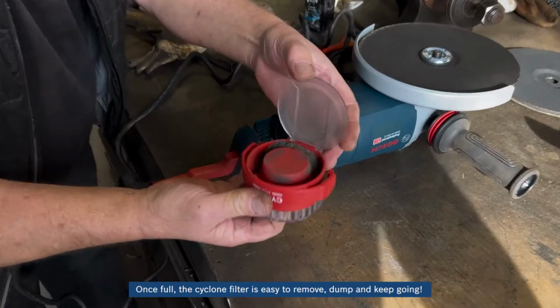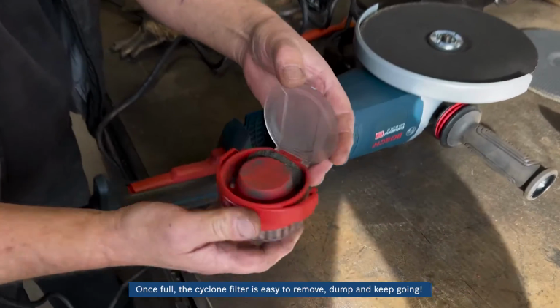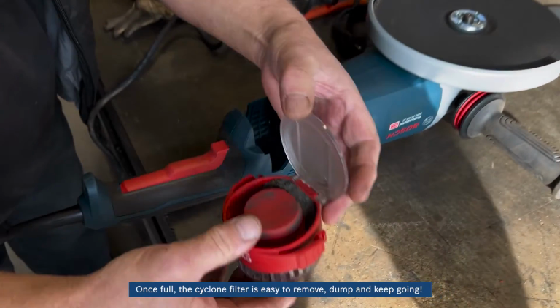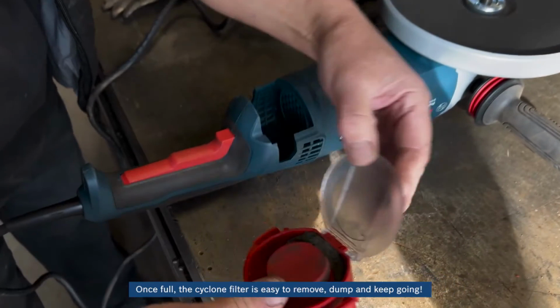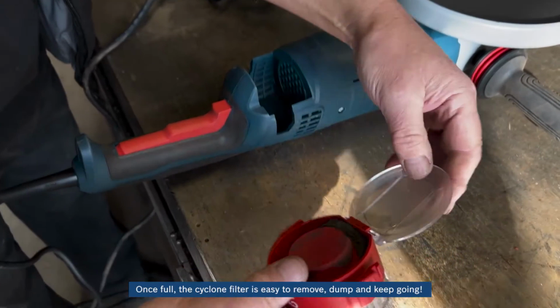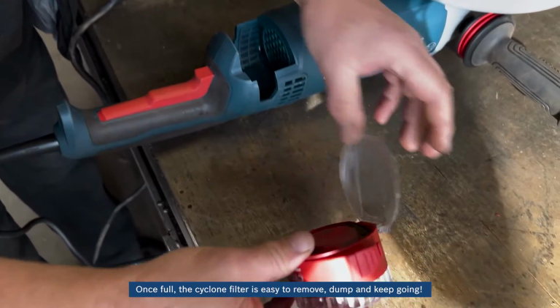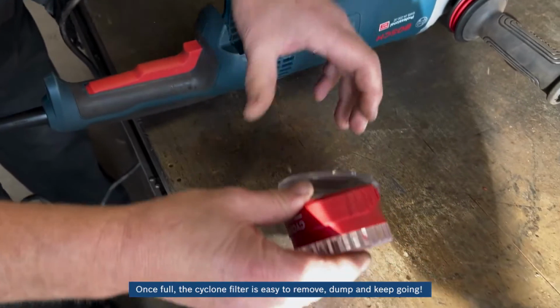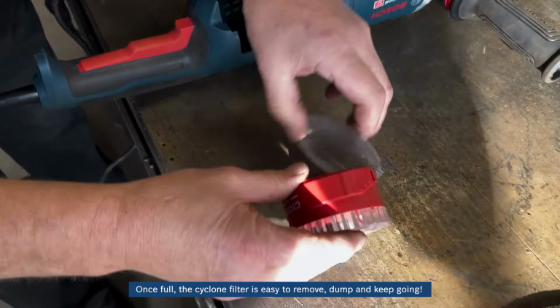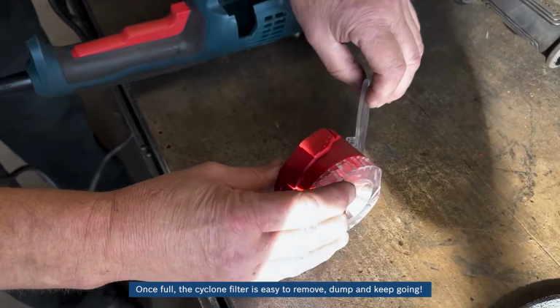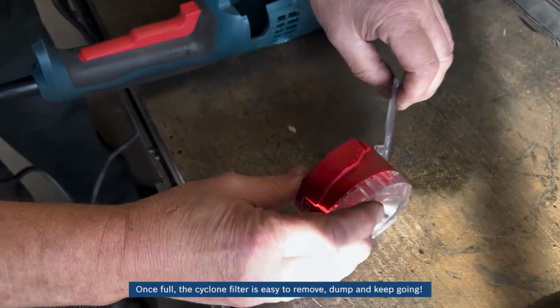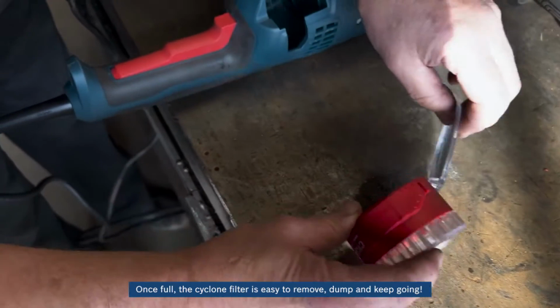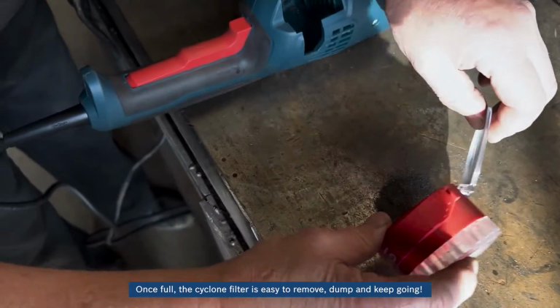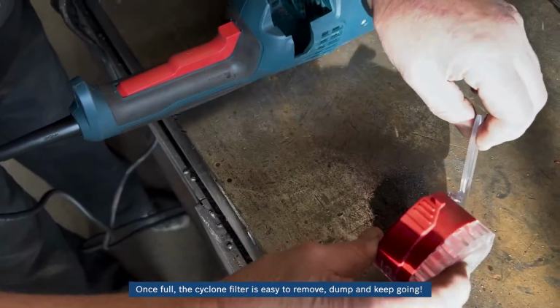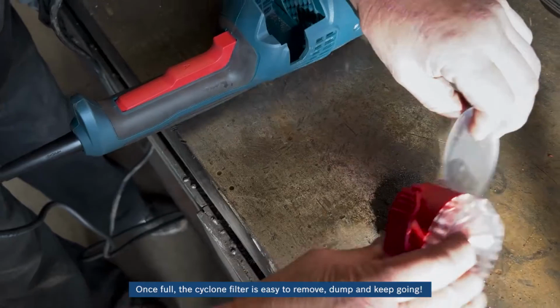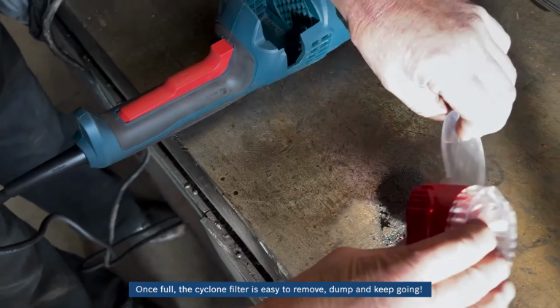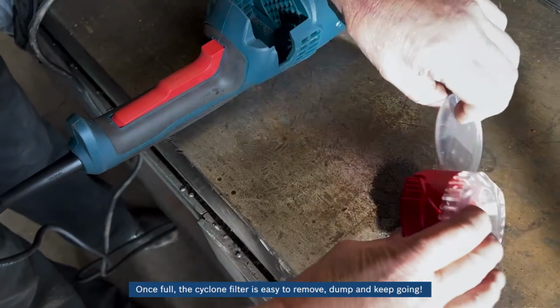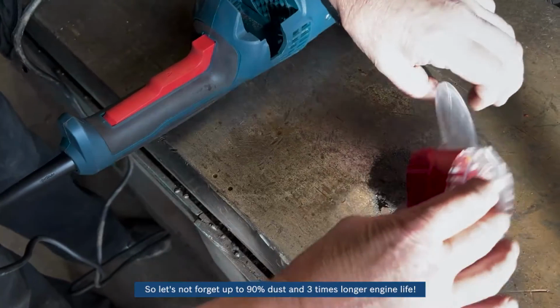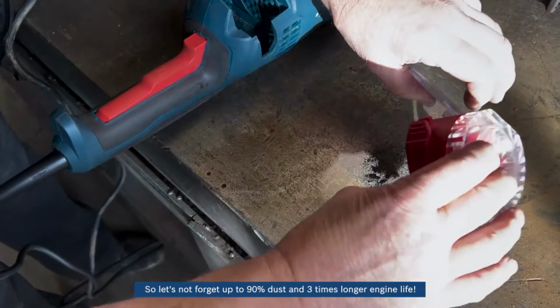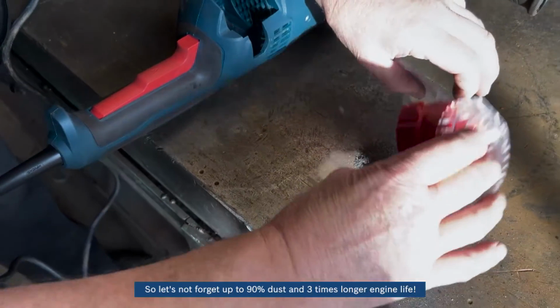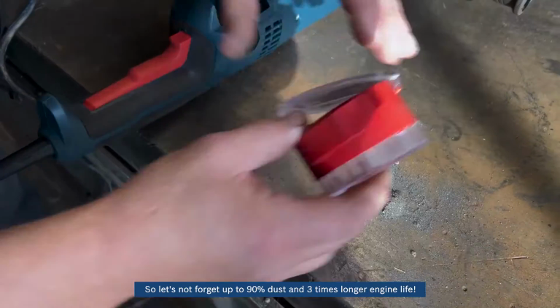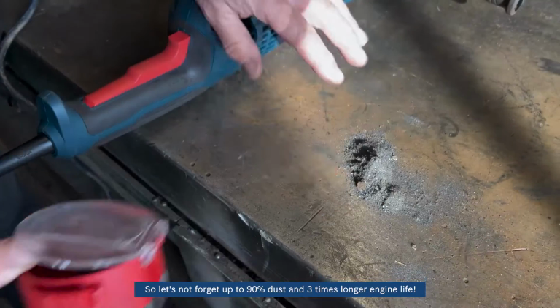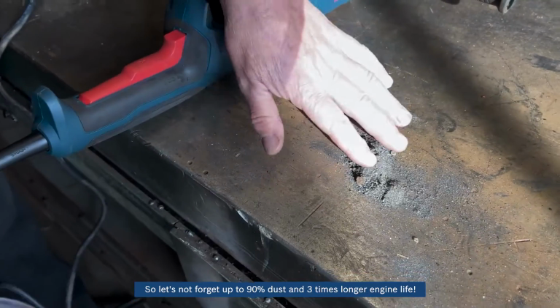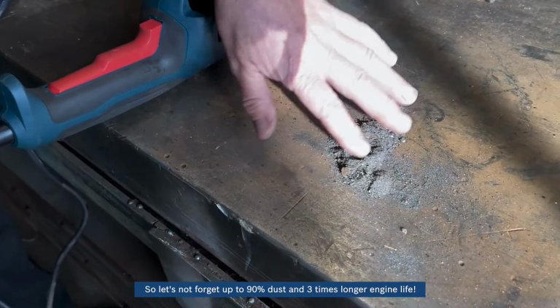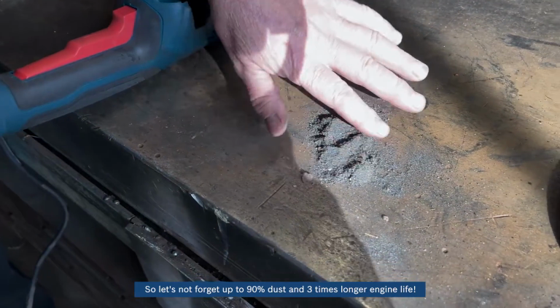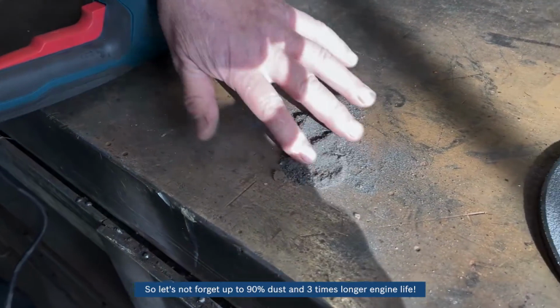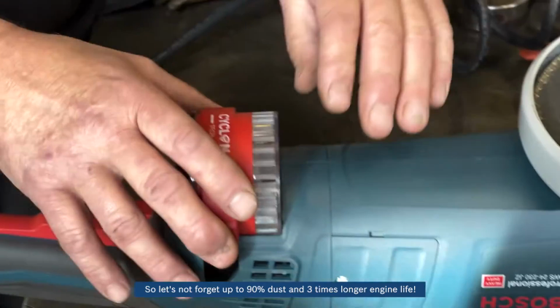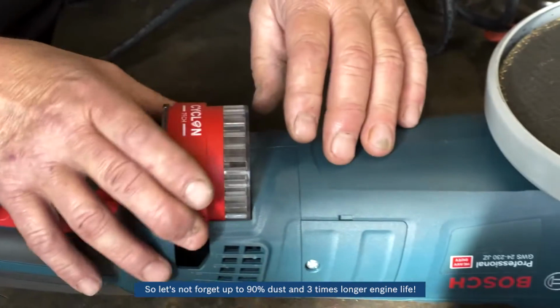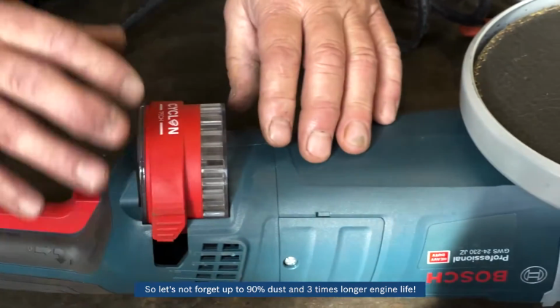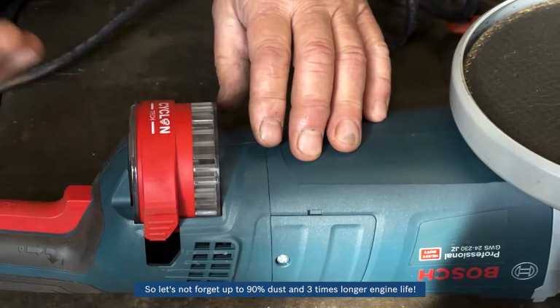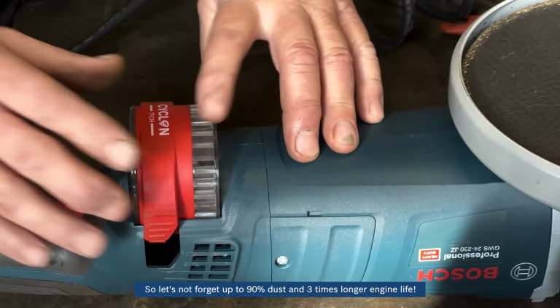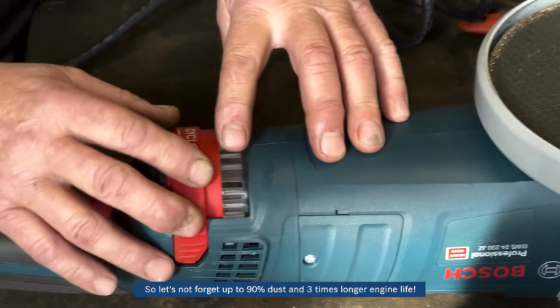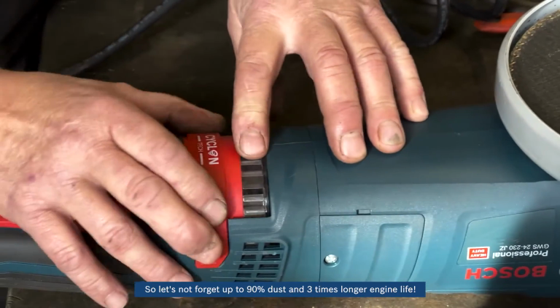Once full, the Cyclone Filter is easy to remove, dump, and keep going. So let's not forget: up to 90% dust removal and three times longer engine life.